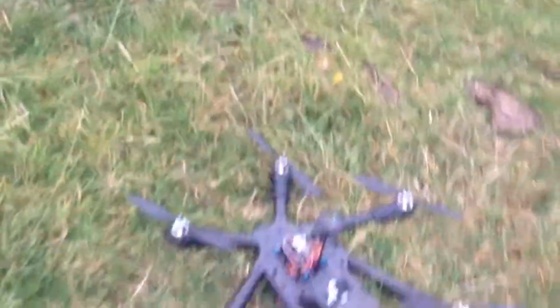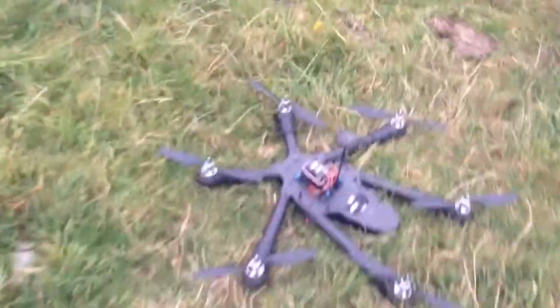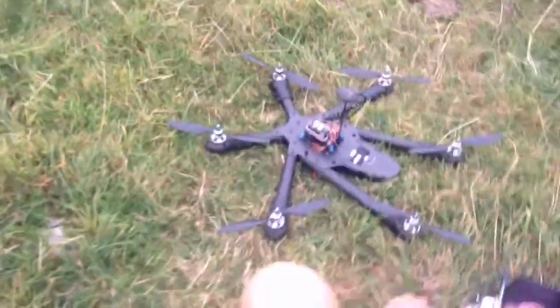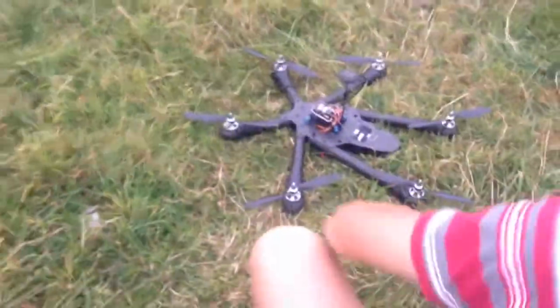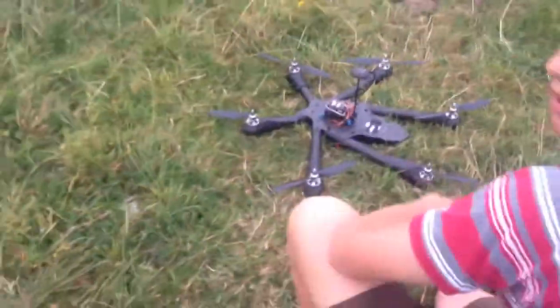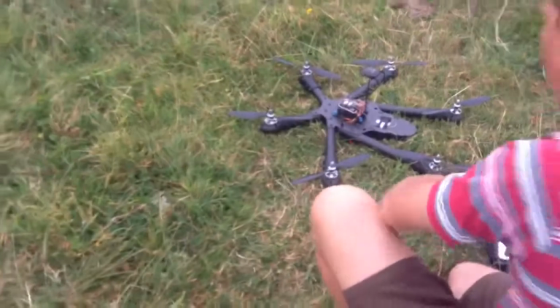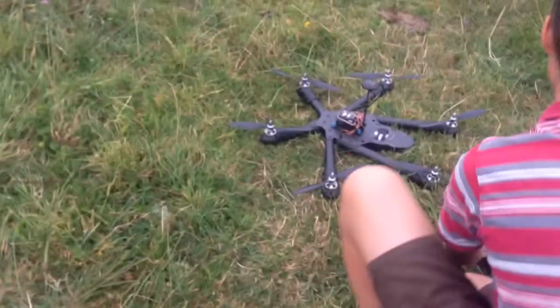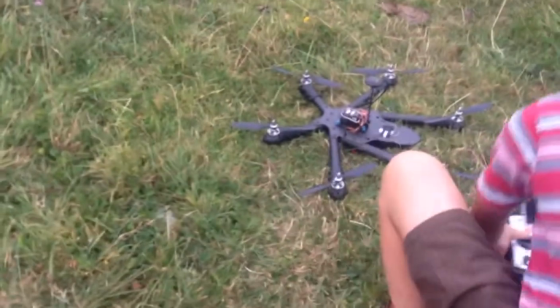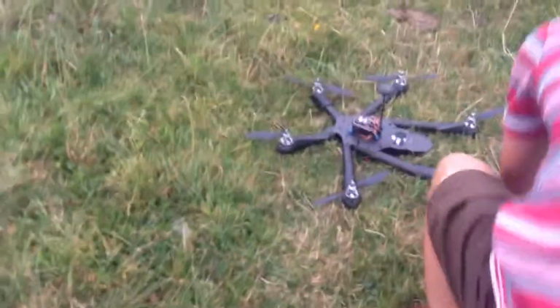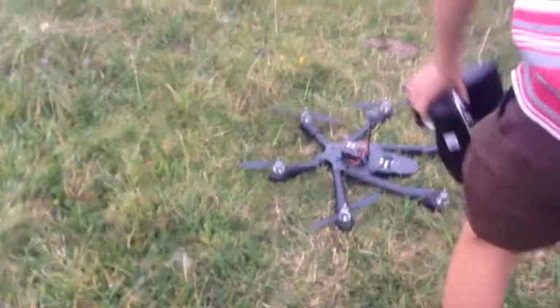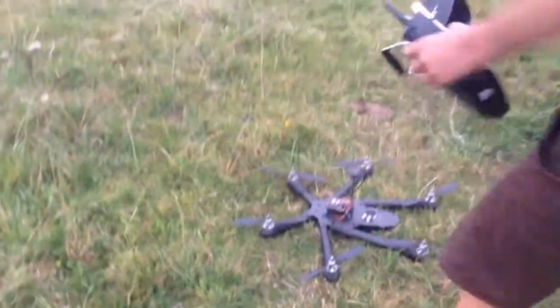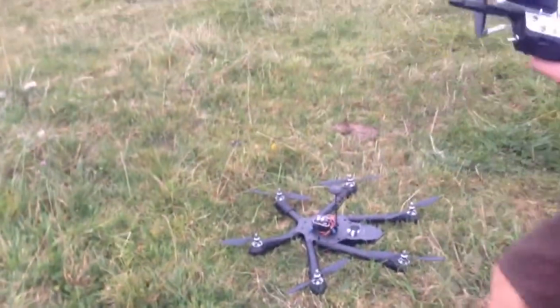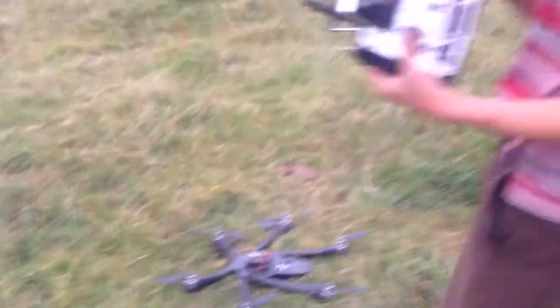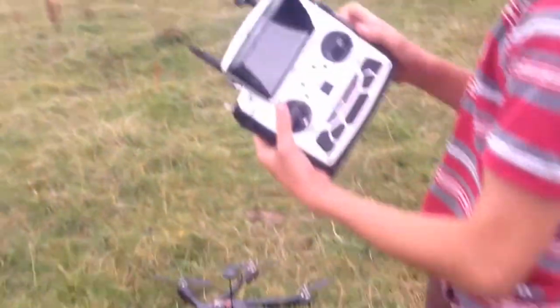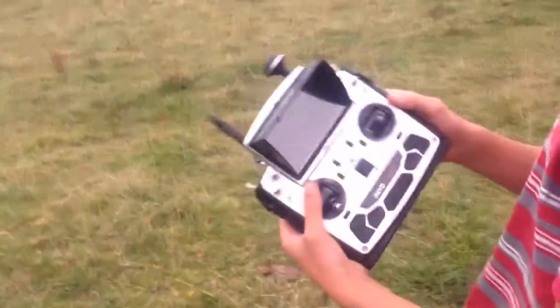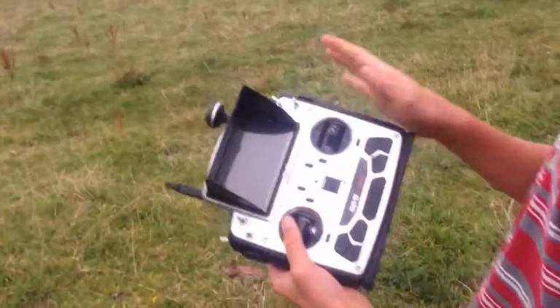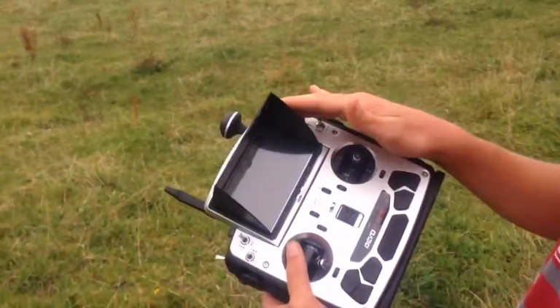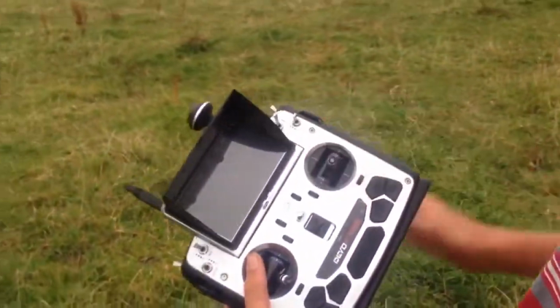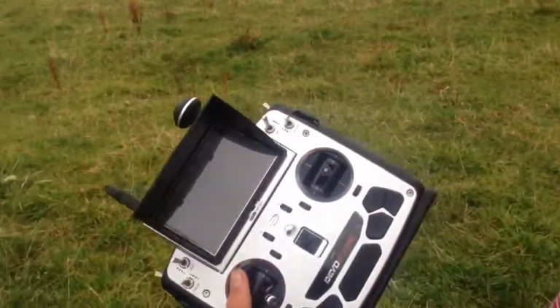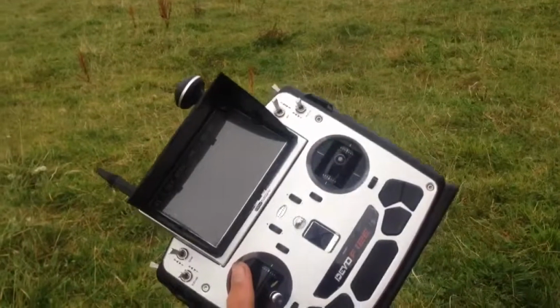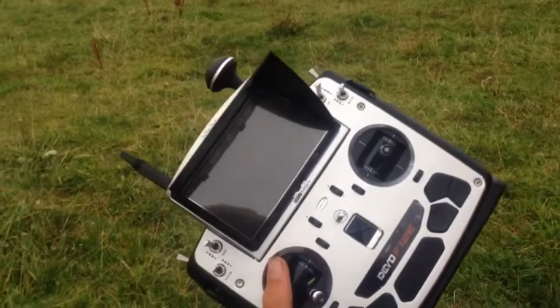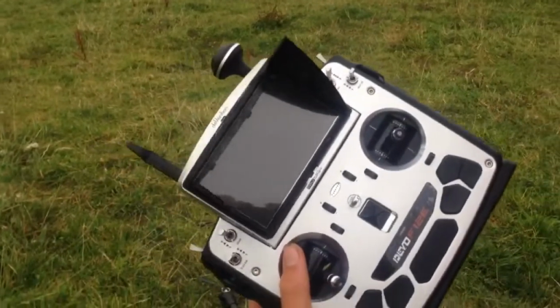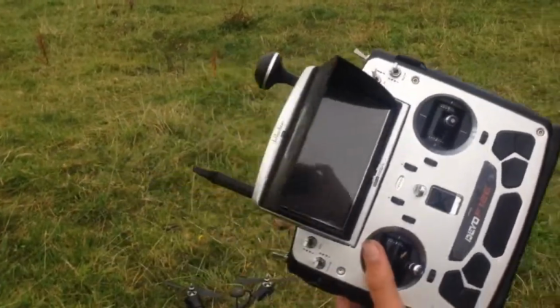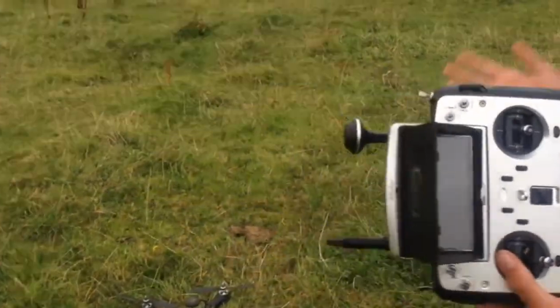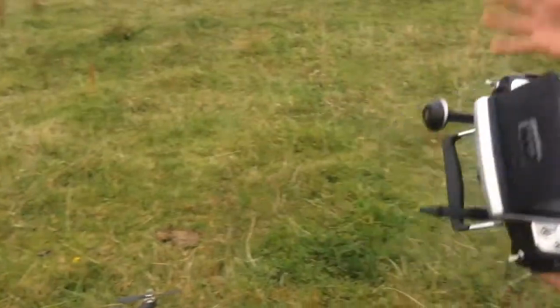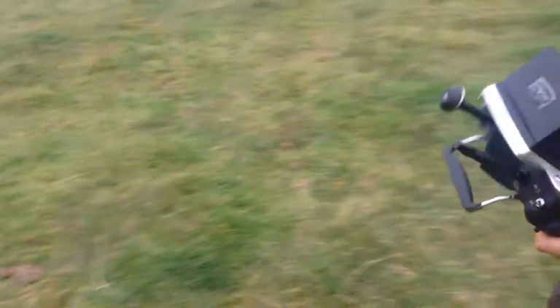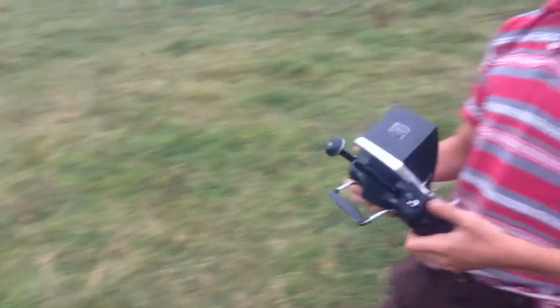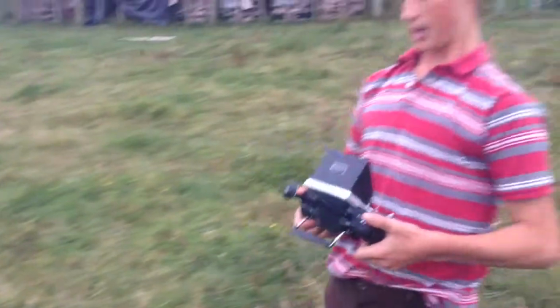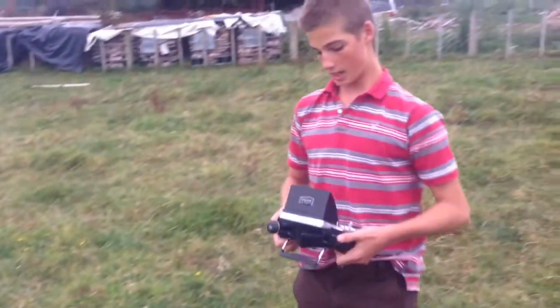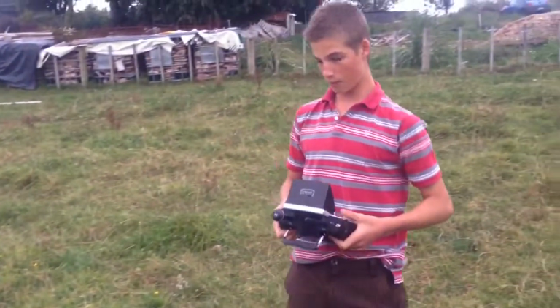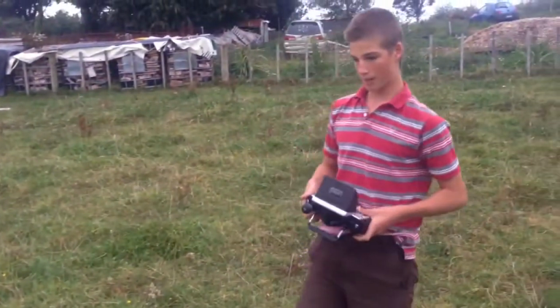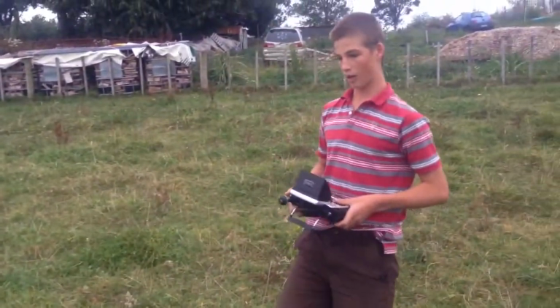This is just to ensure that I have all the other things set up right. Flying with a Devo F12E transmitter with an onboard screen, which makes it great so you can see the live video on it. And yeah, time for the maiden flight.